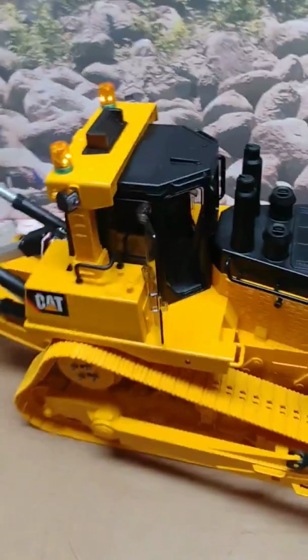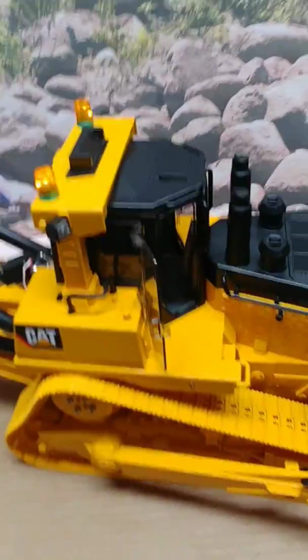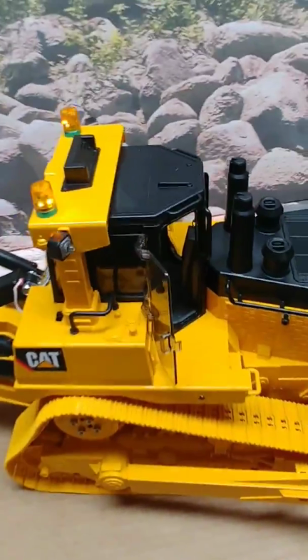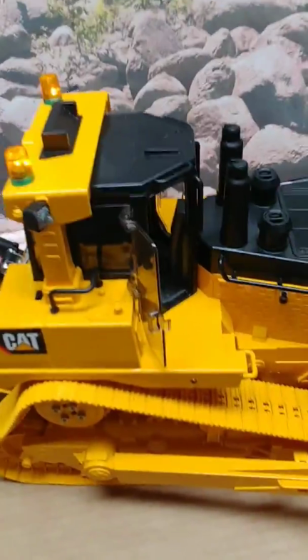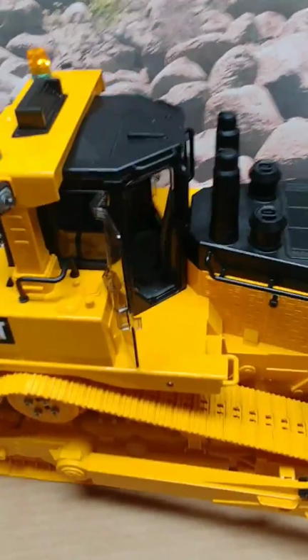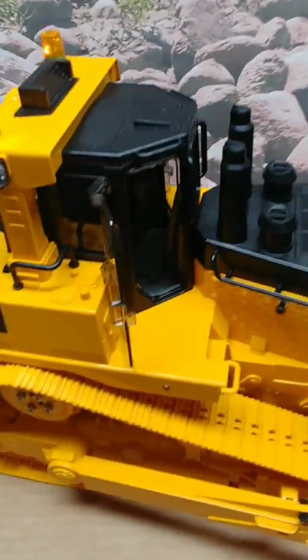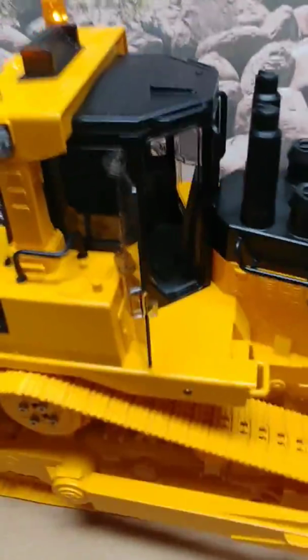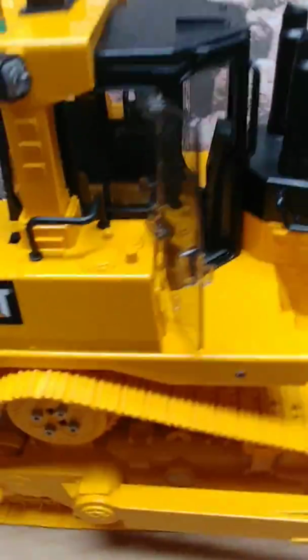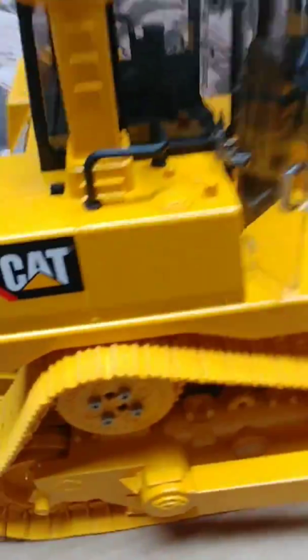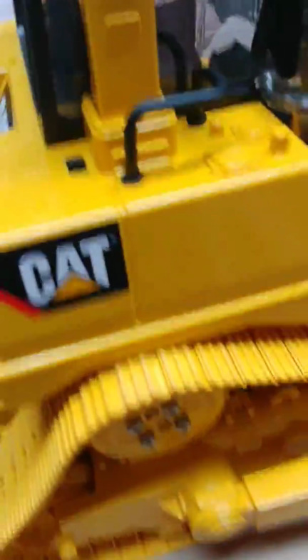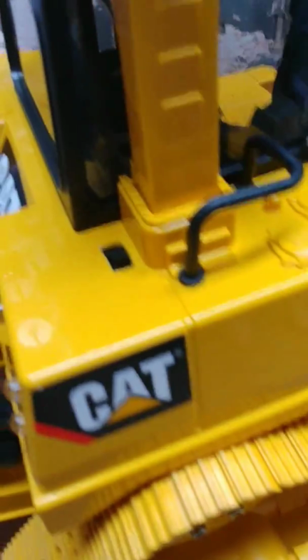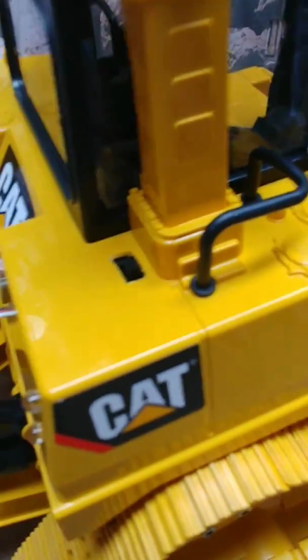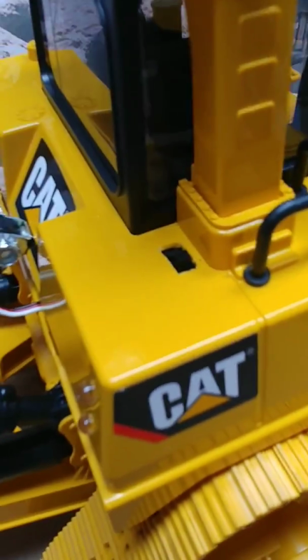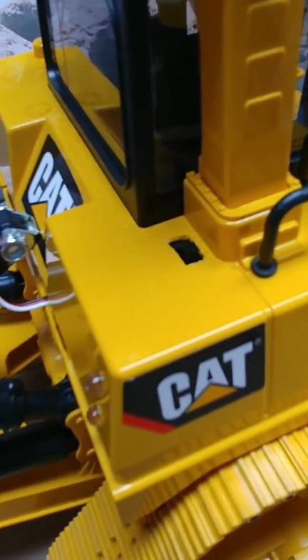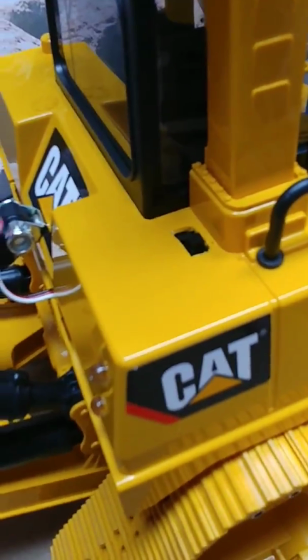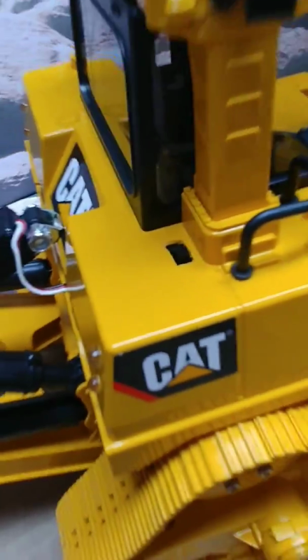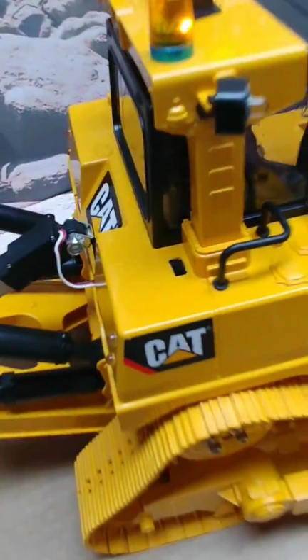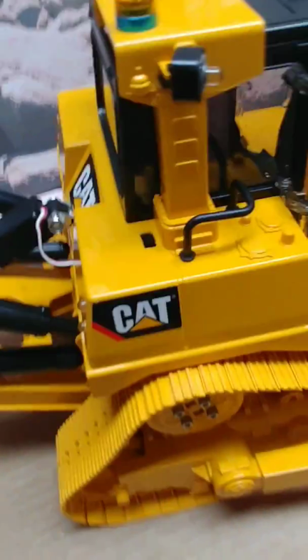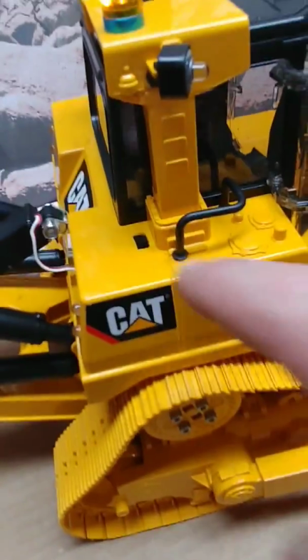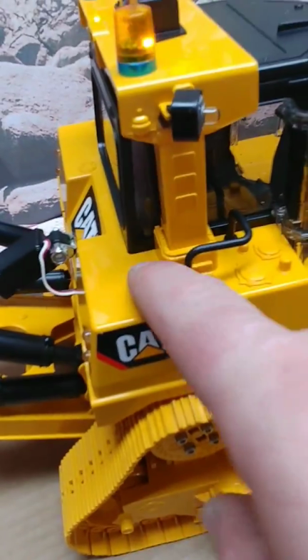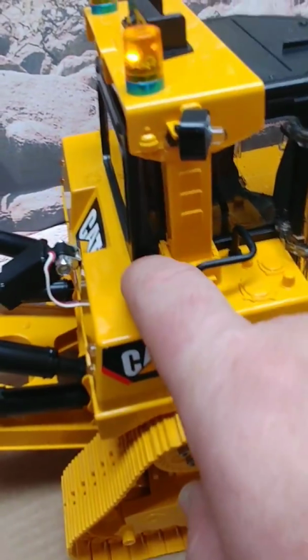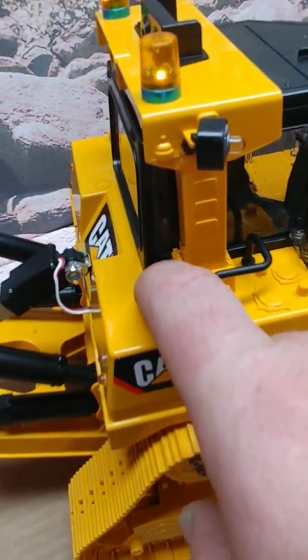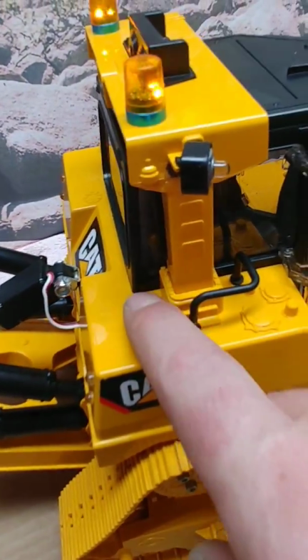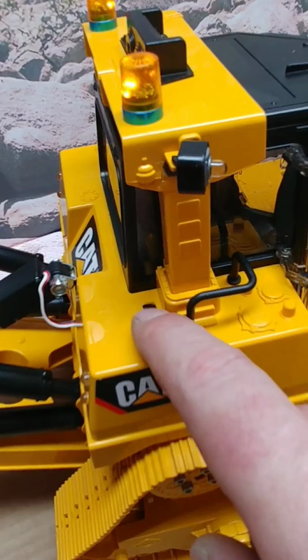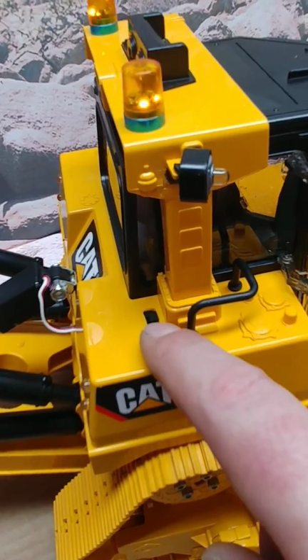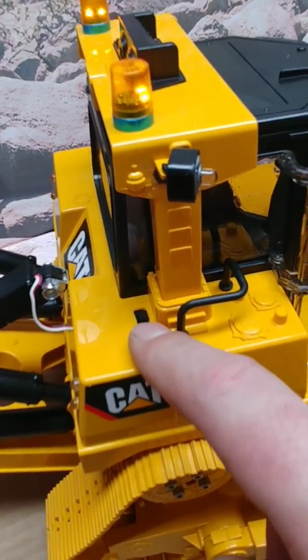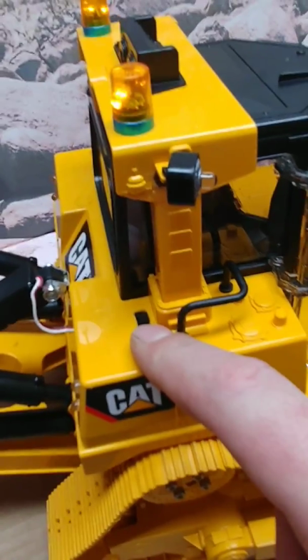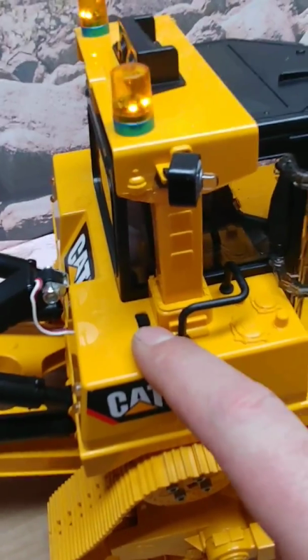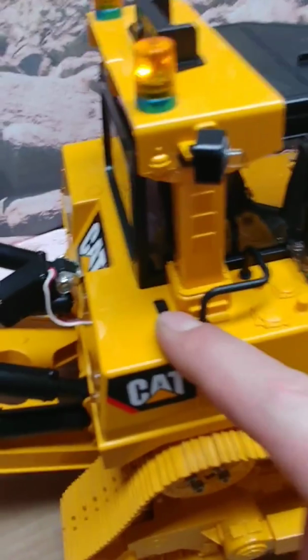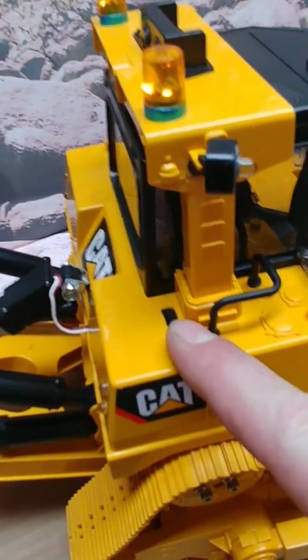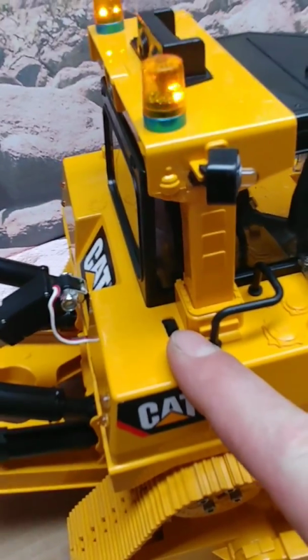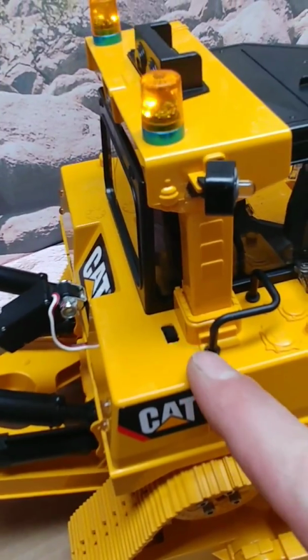The main on switch for the unit is right back here, just behind the passenger side rear of the cab.